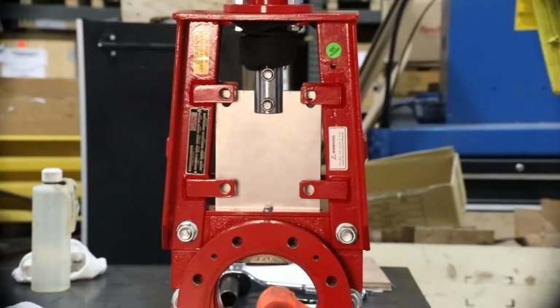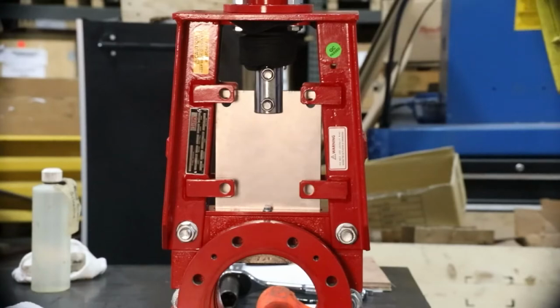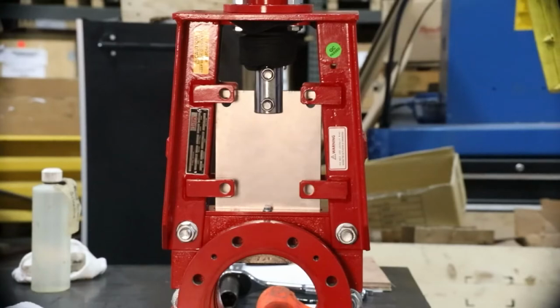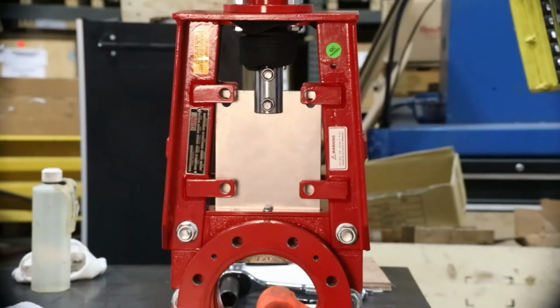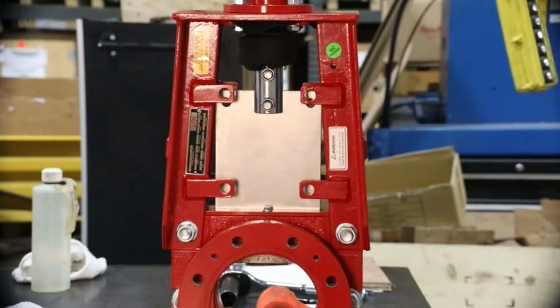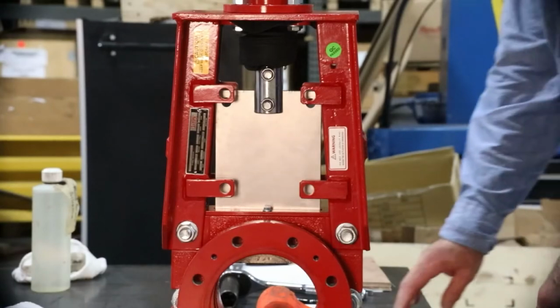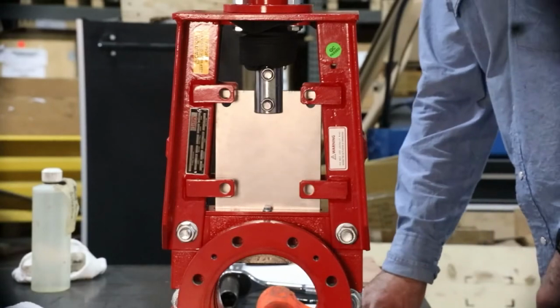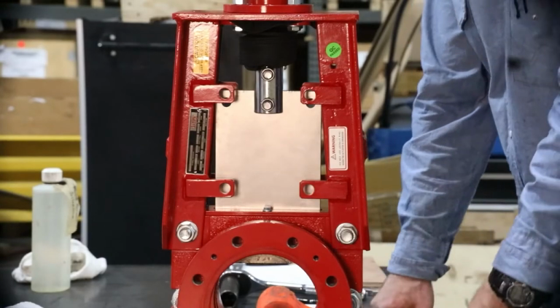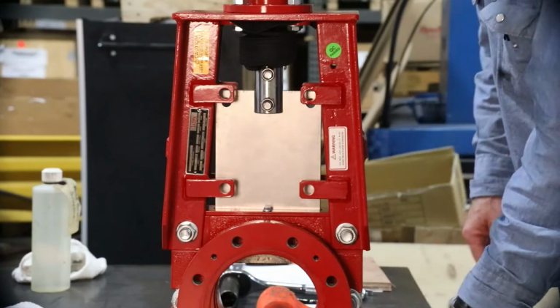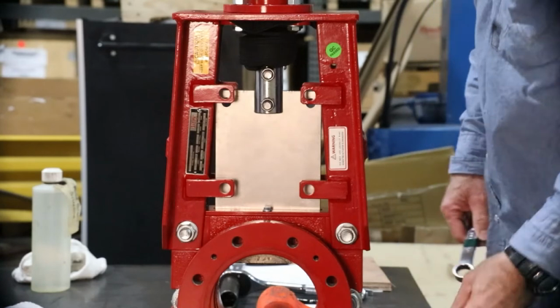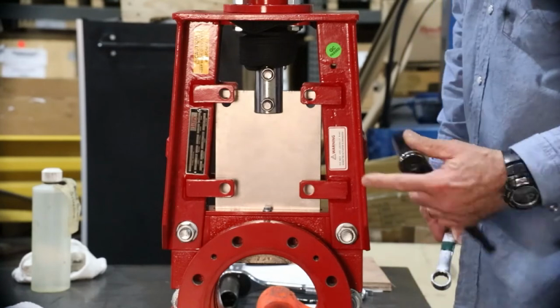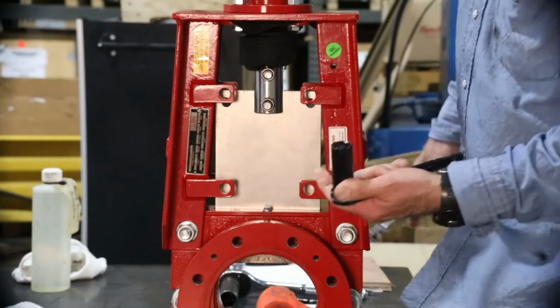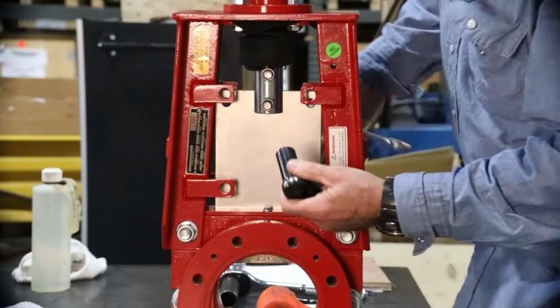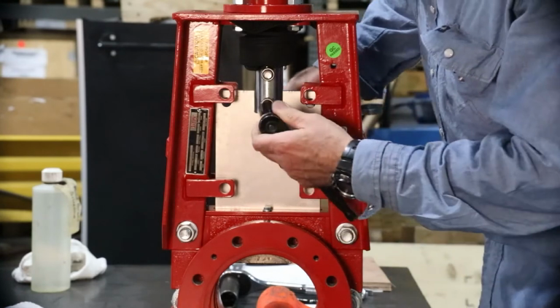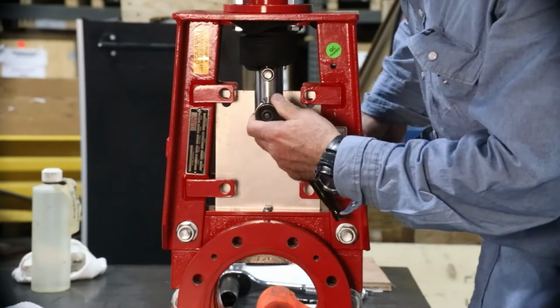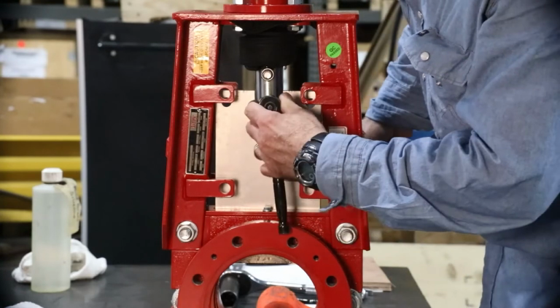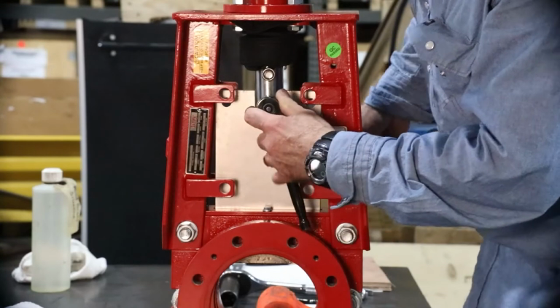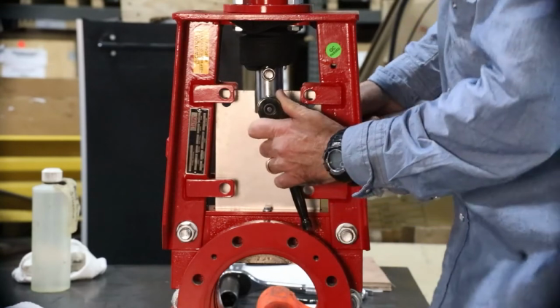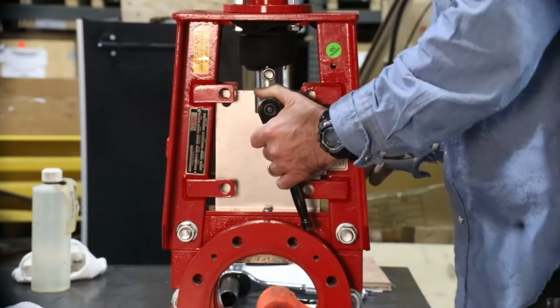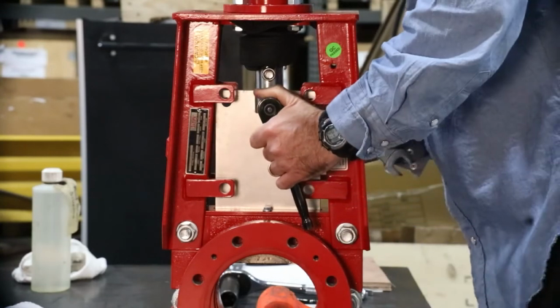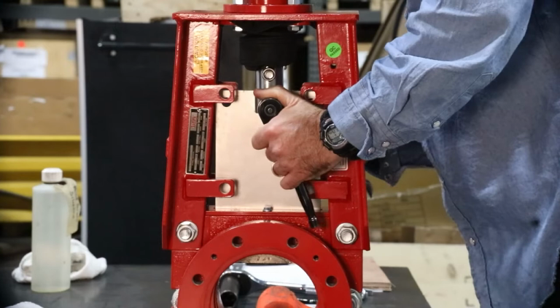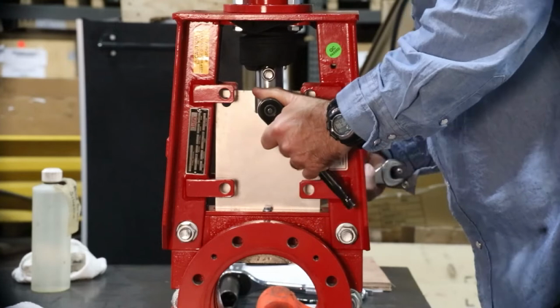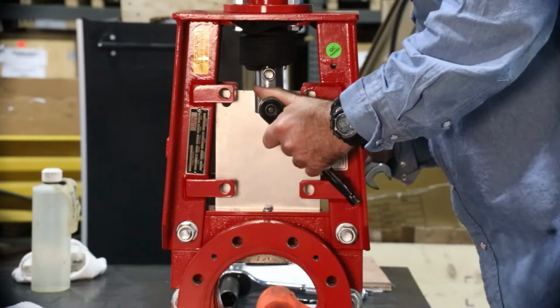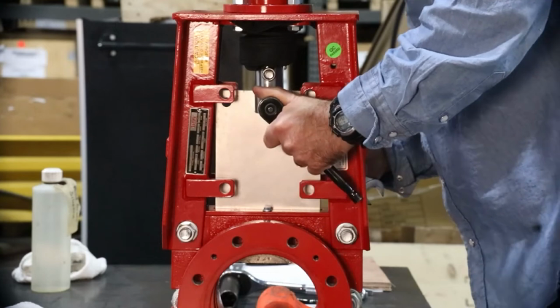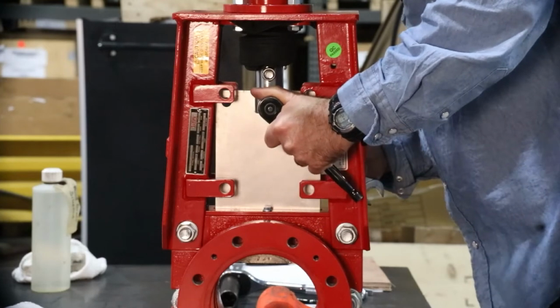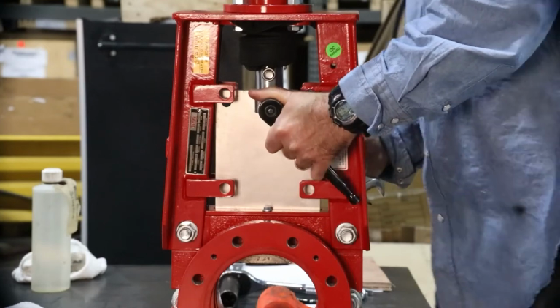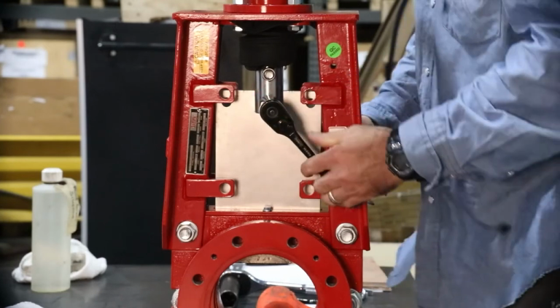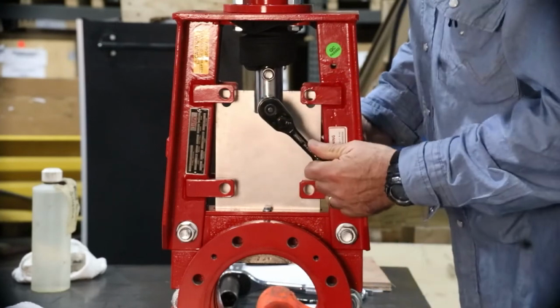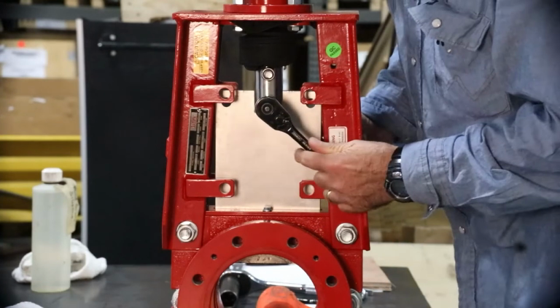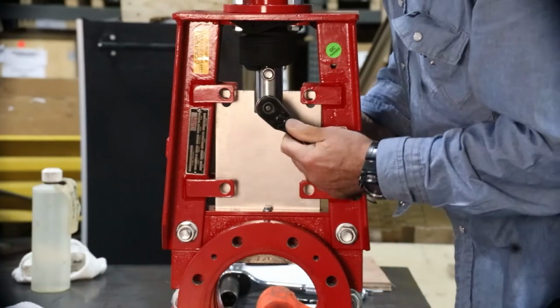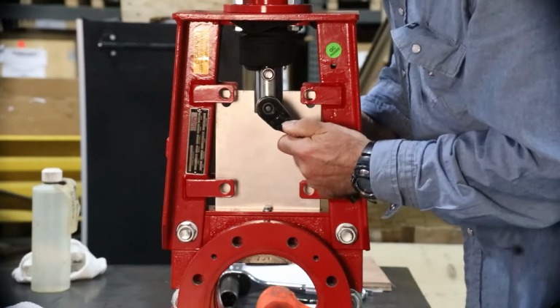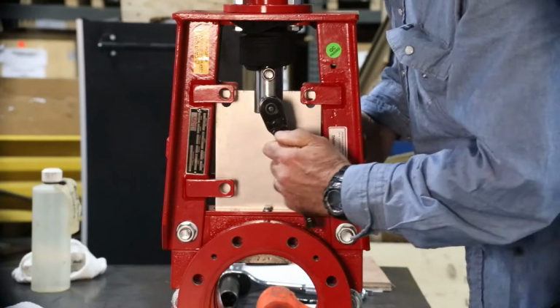It is now time to remove the top works from the valve. Begin by removing the hardware securing the clevis to the gate. Check the clevis and hardware for damage. Replace as needed.